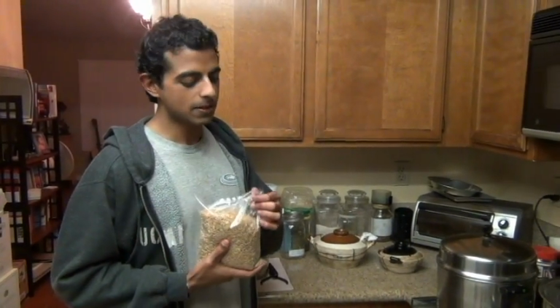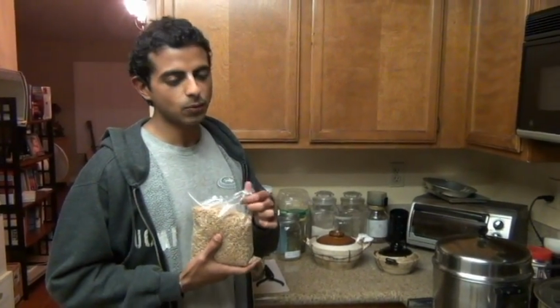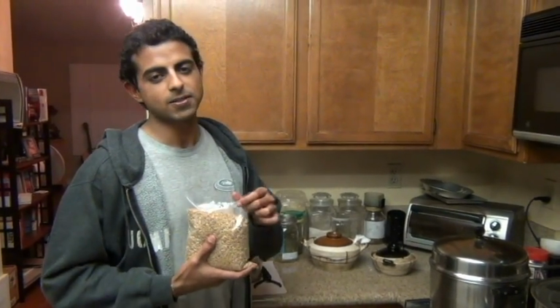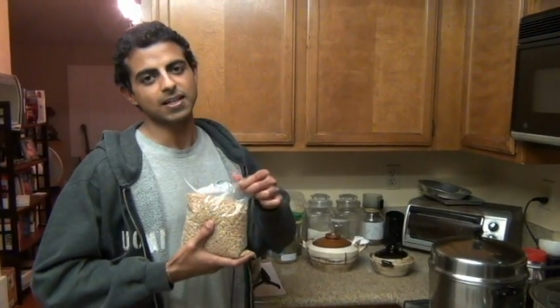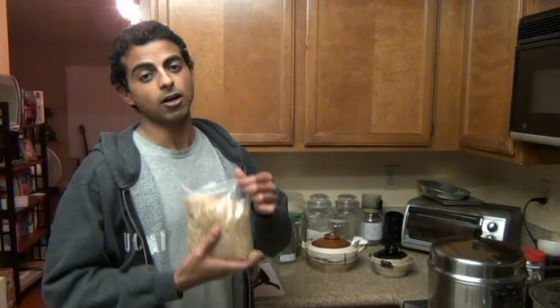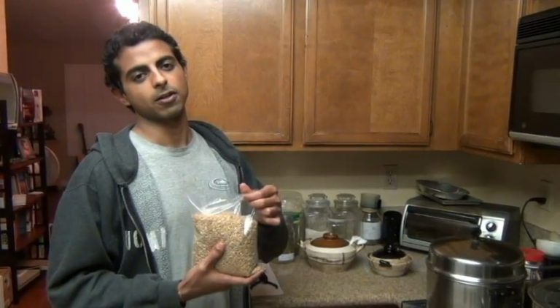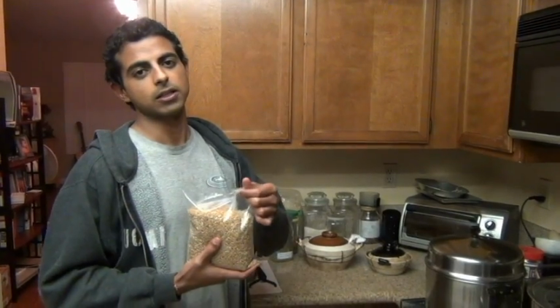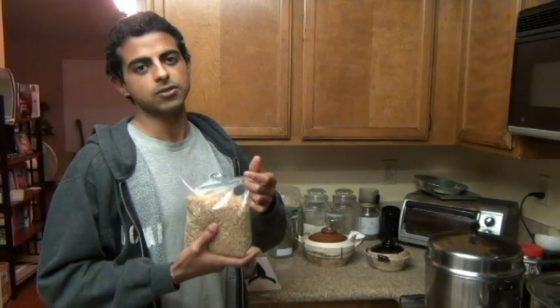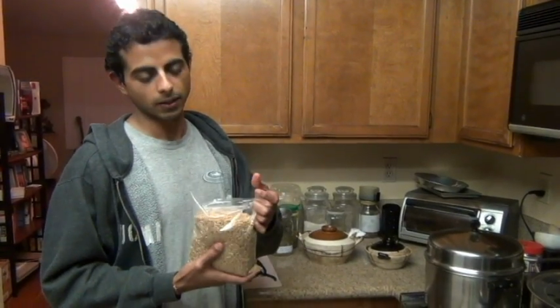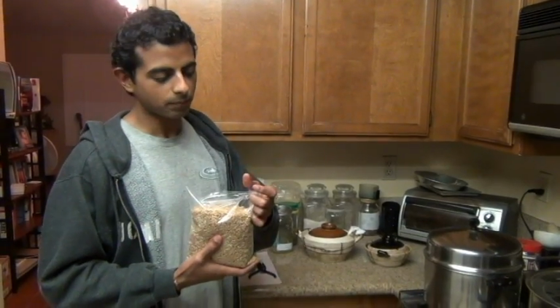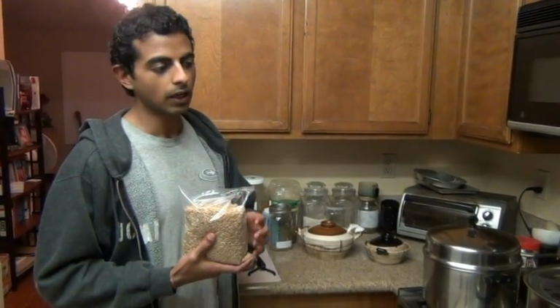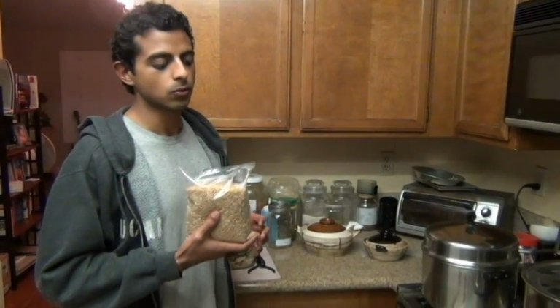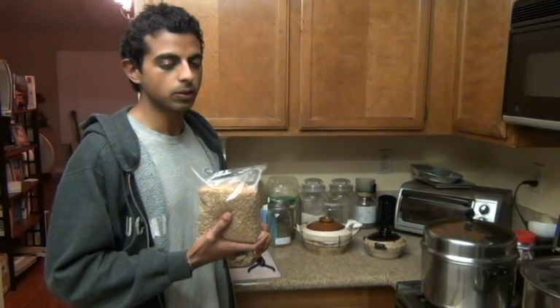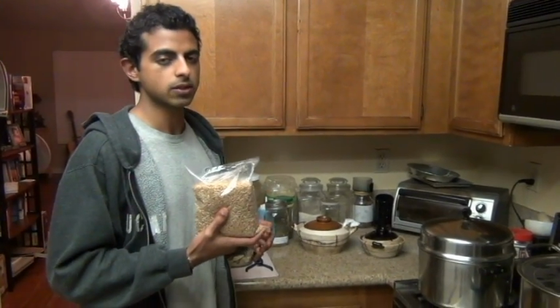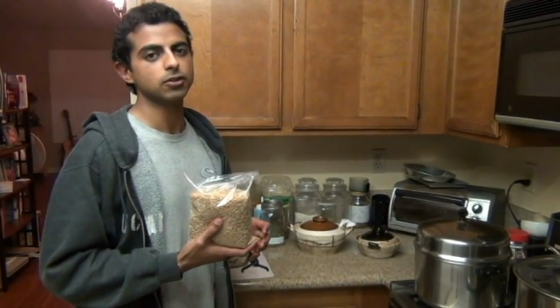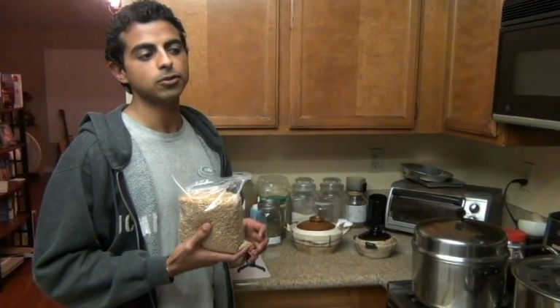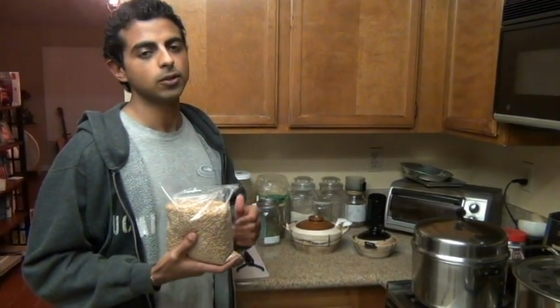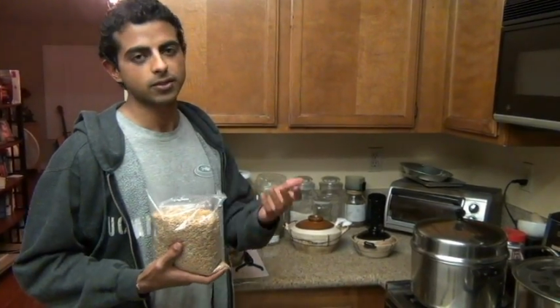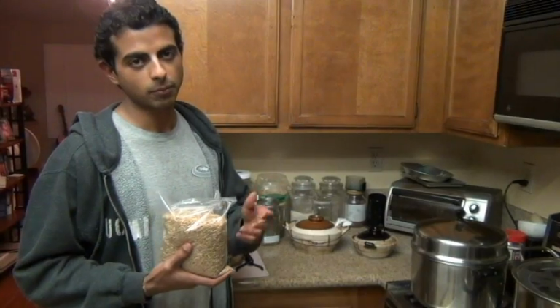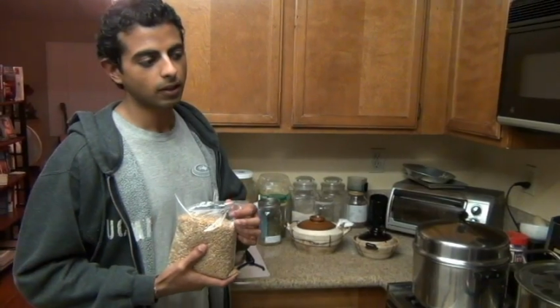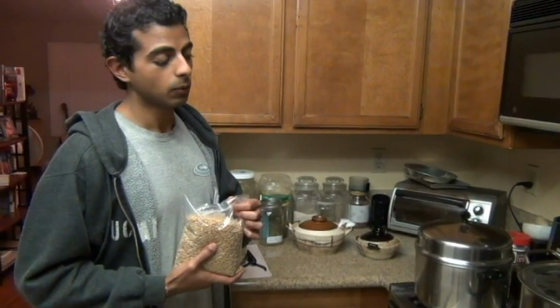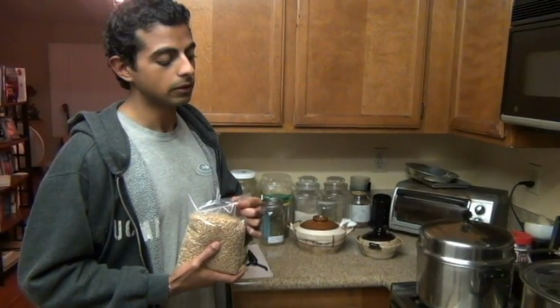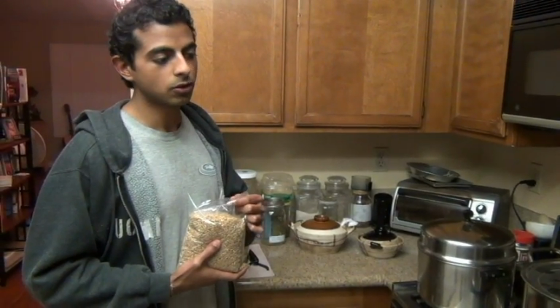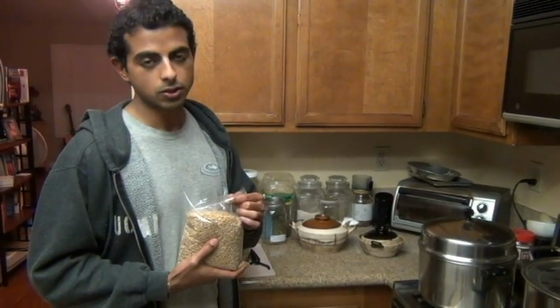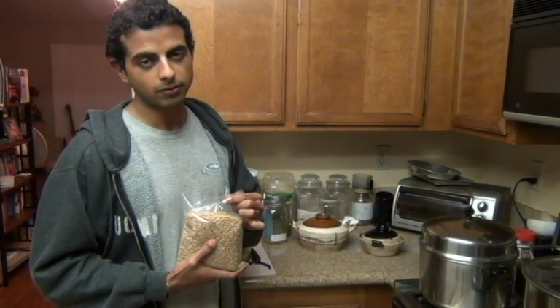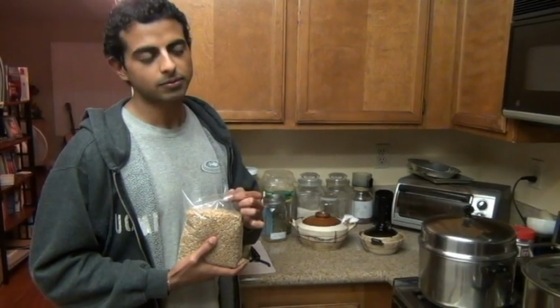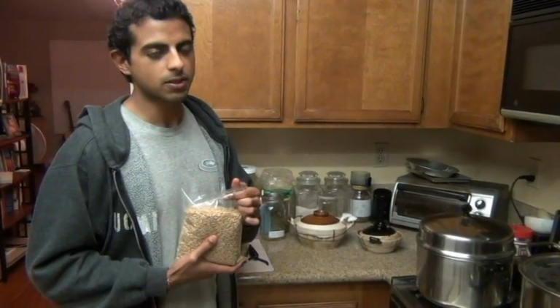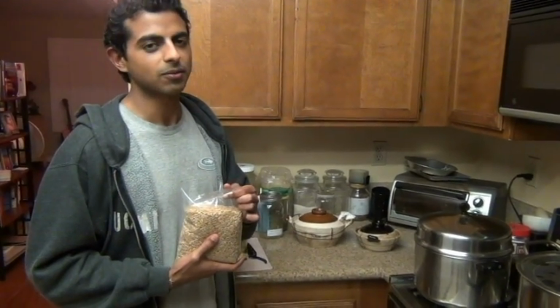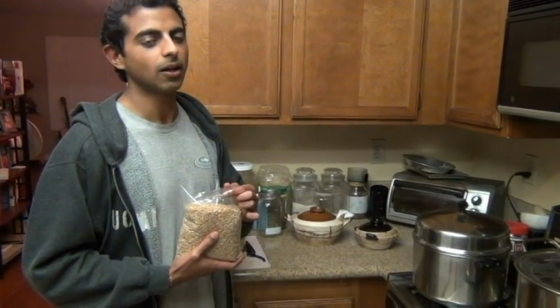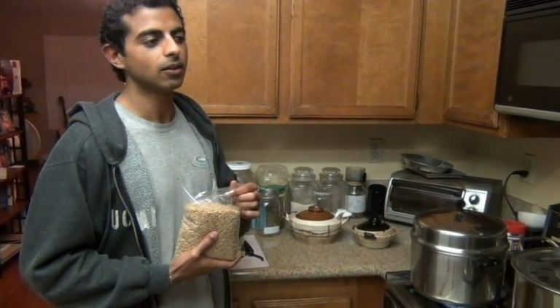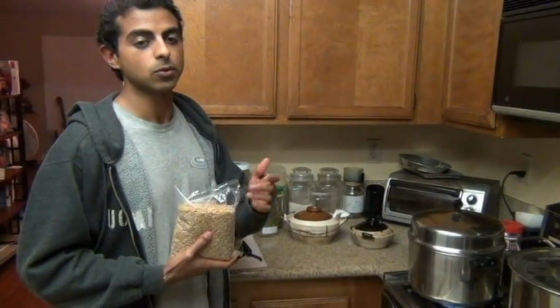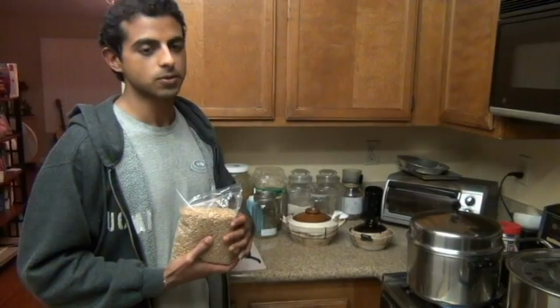Basically, wheatgrass is a detoxifier, so it cleans your blood, and it's a really simple thing to do. You can grow it inside your apartment with little to no sunshine, some sunshine, and next to a windowsill.